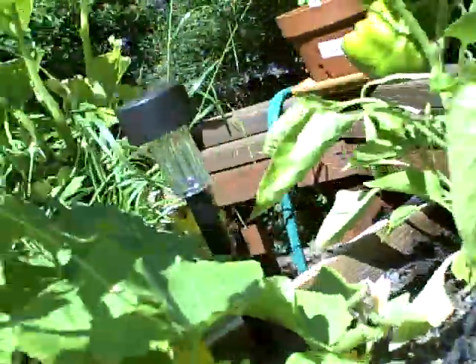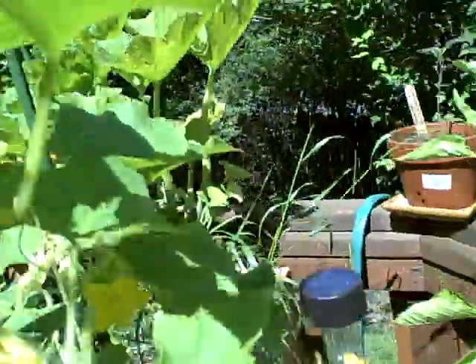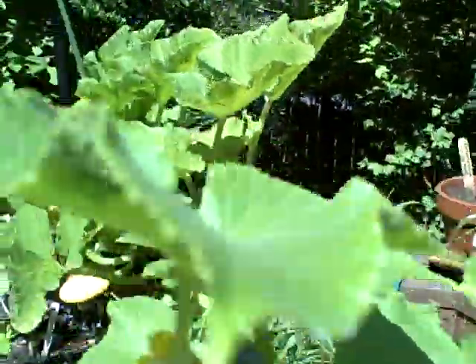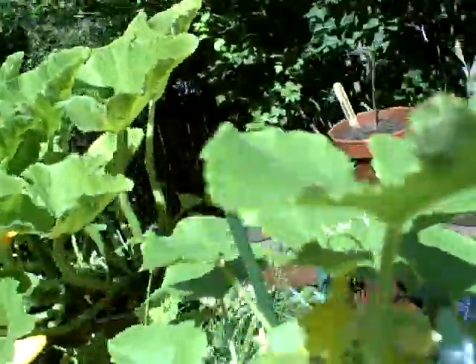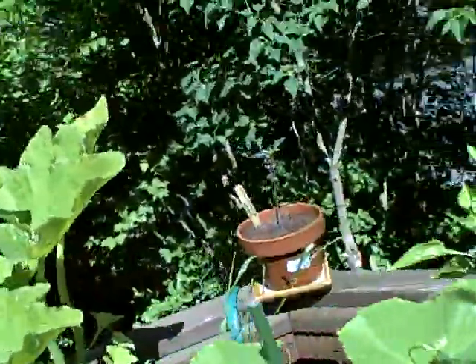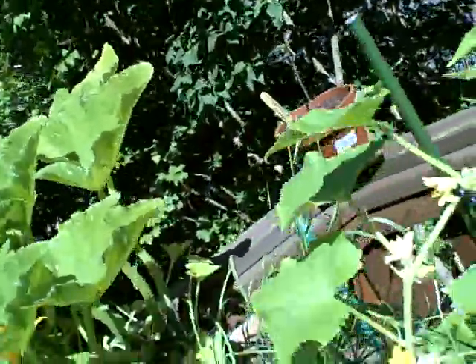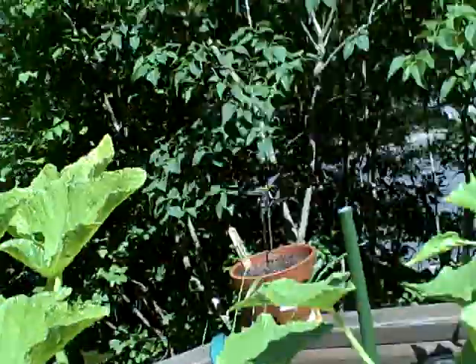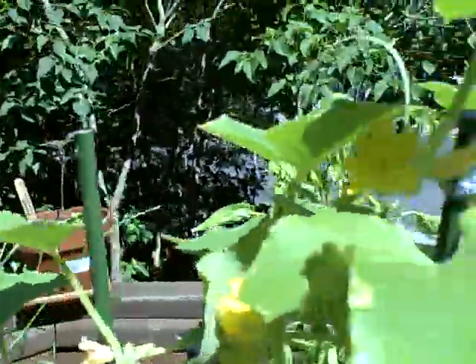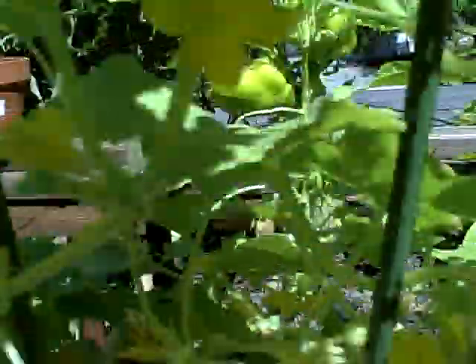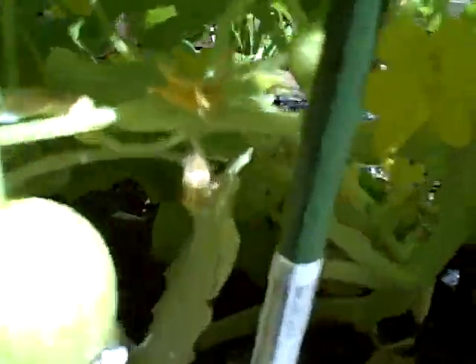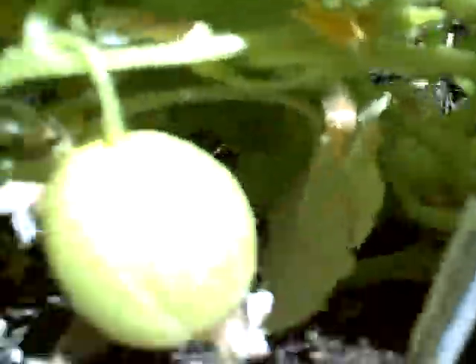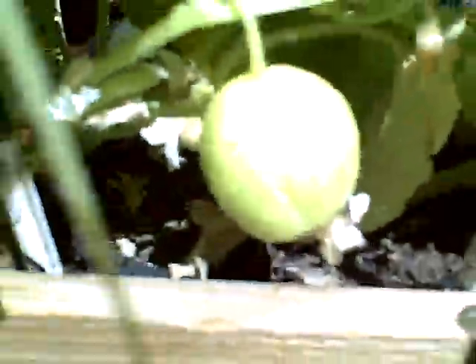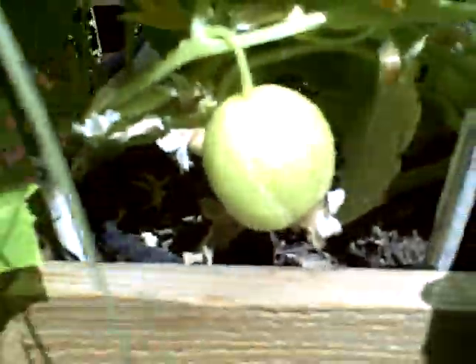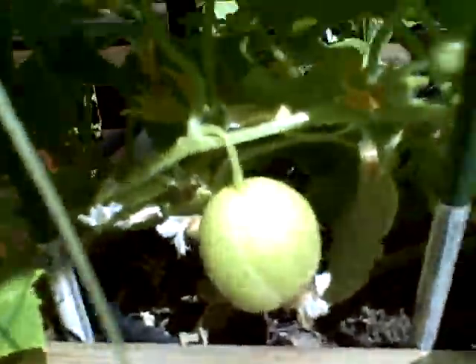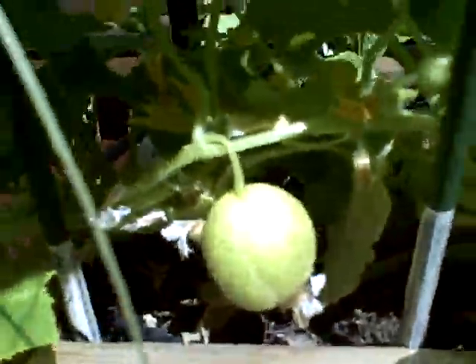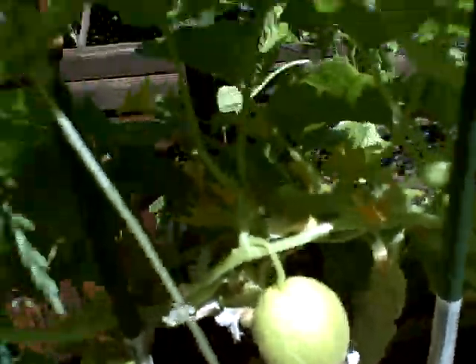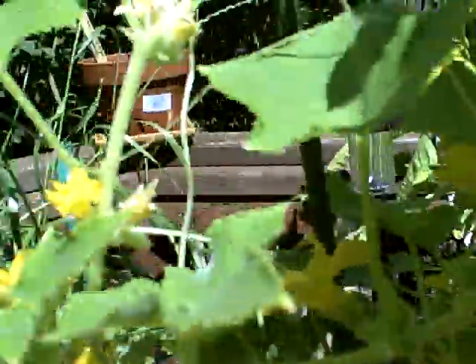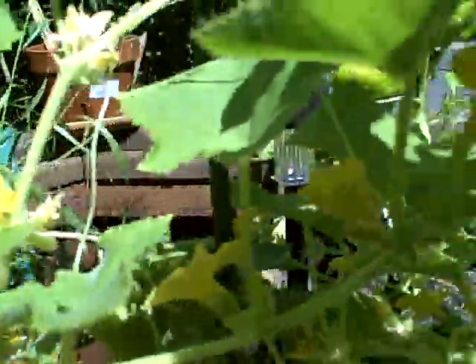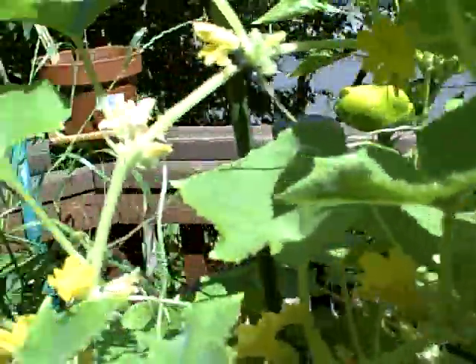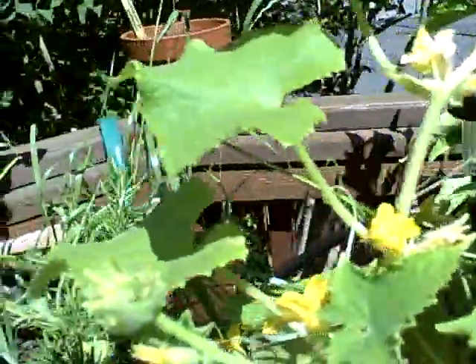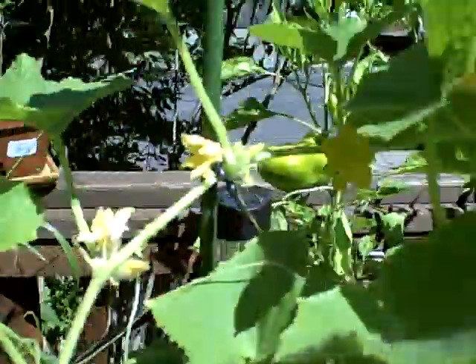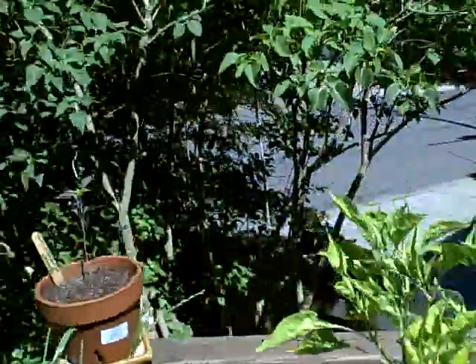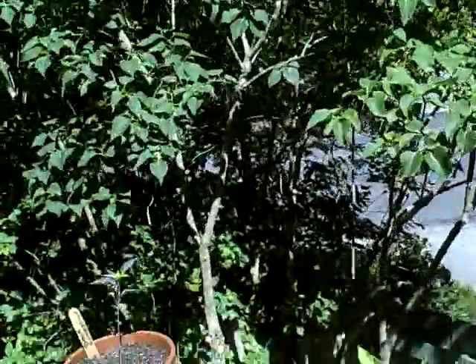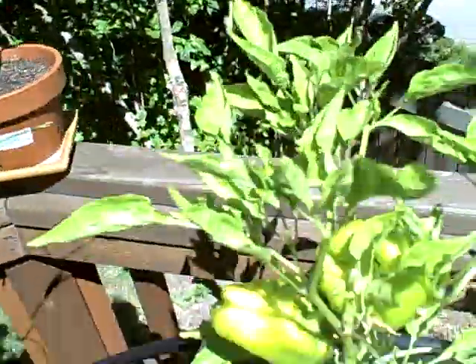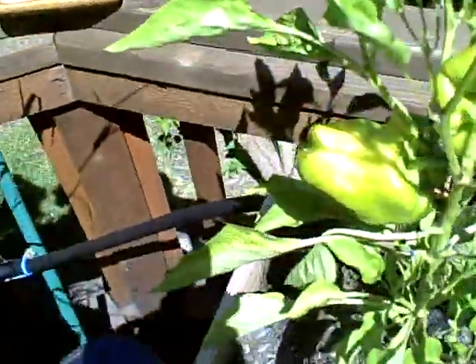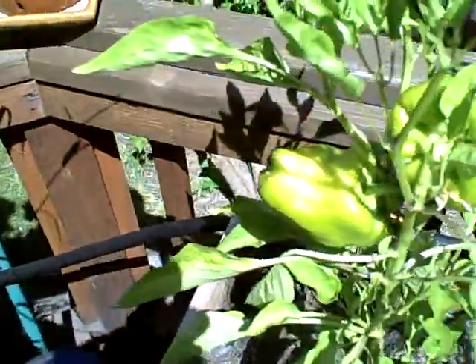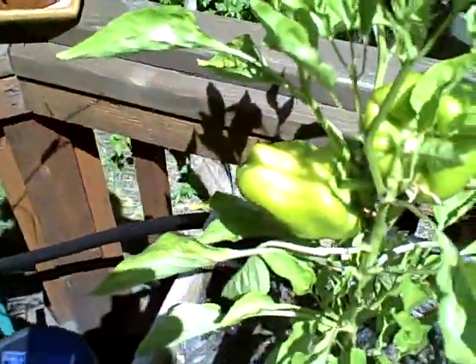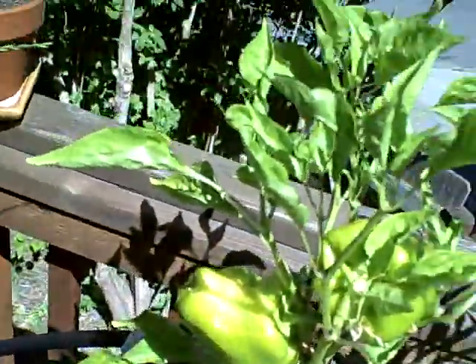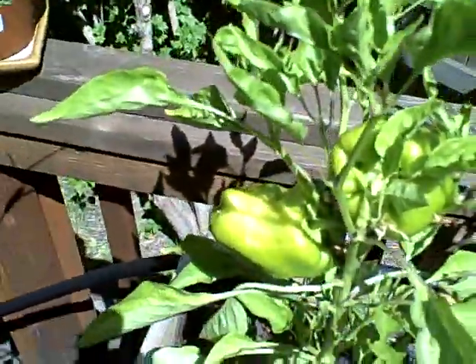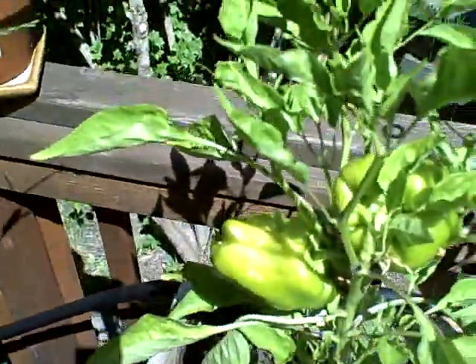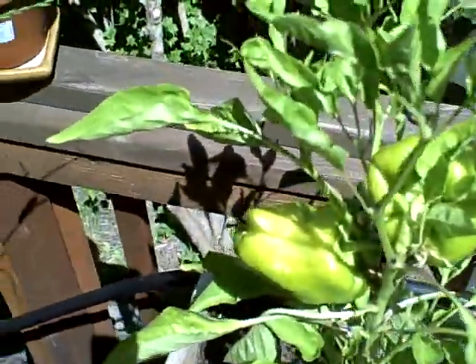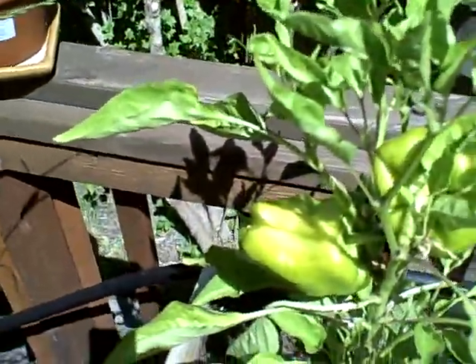Here are our lemon cukes — they're starting to come in. Looks like there's going to be a whole bunch more. And there's the big berthas. They seem to have slowed down.